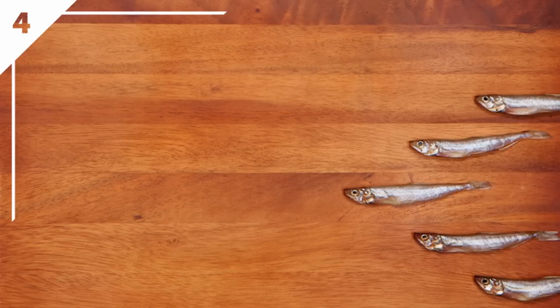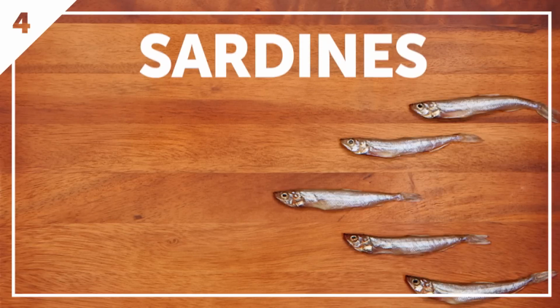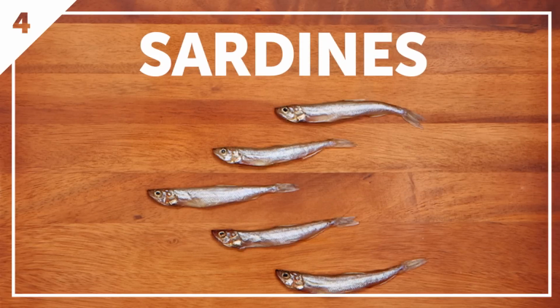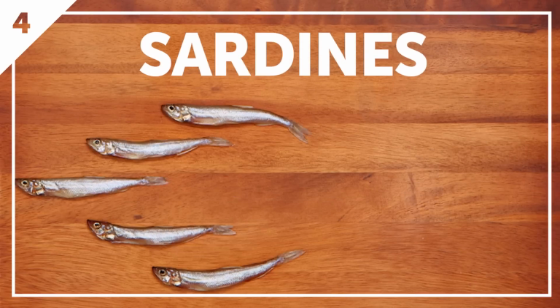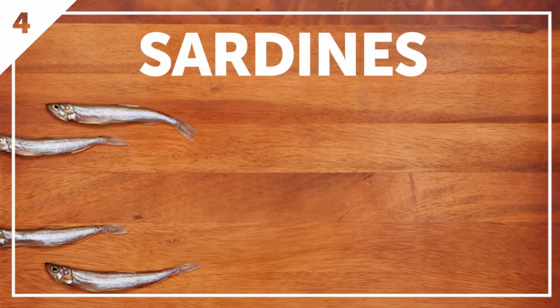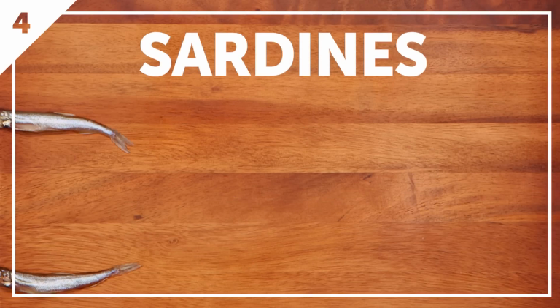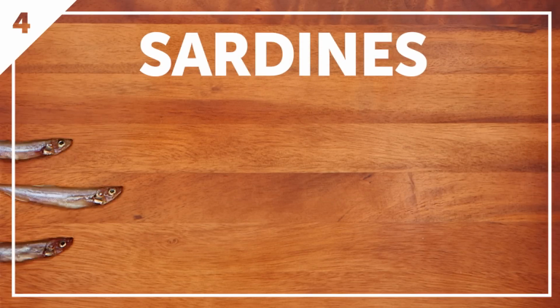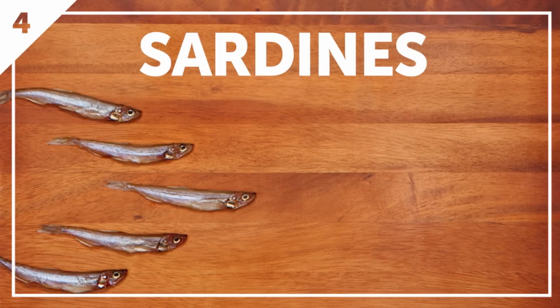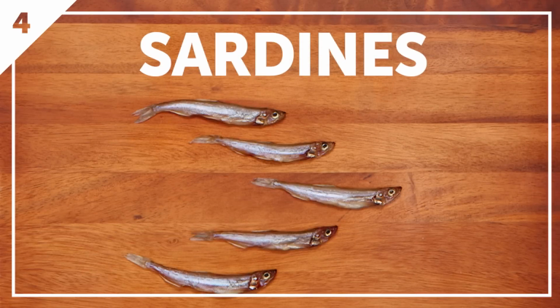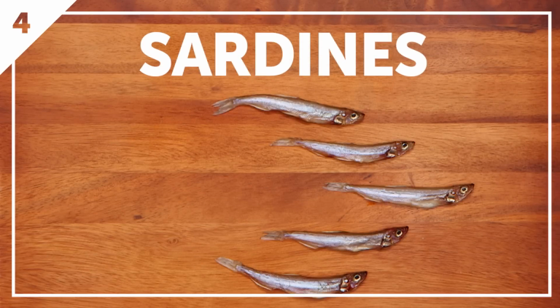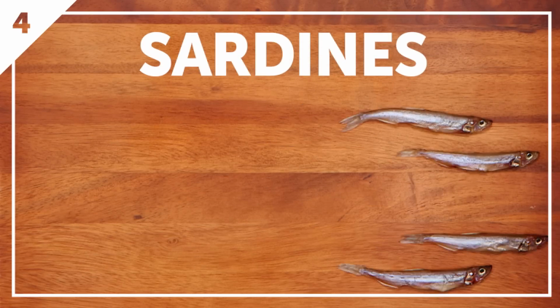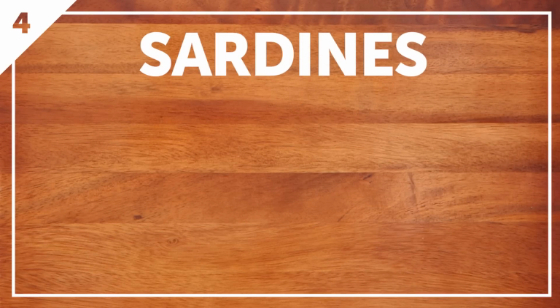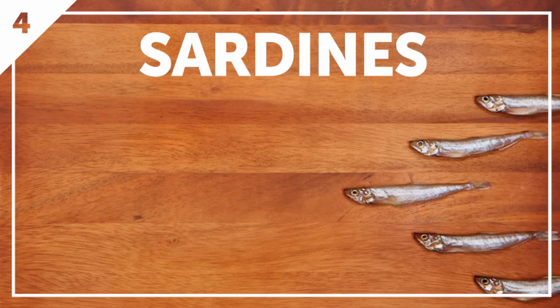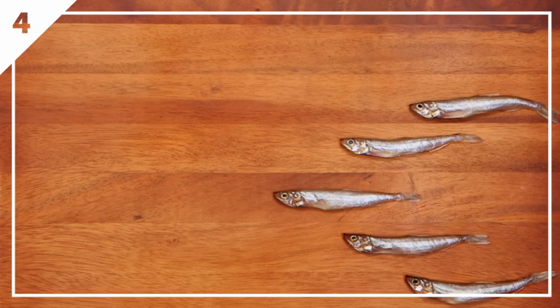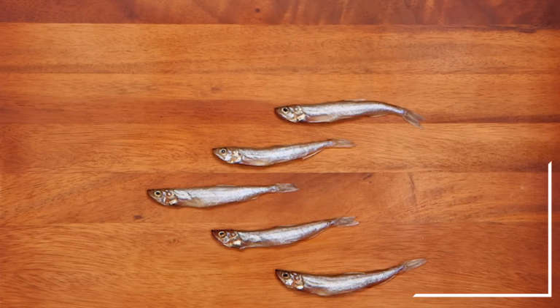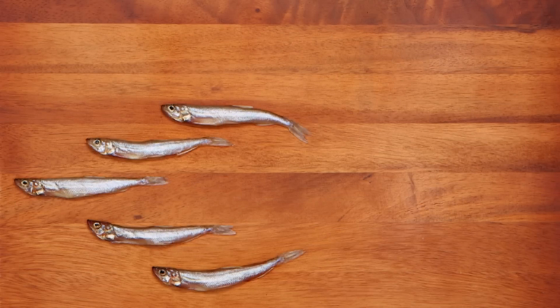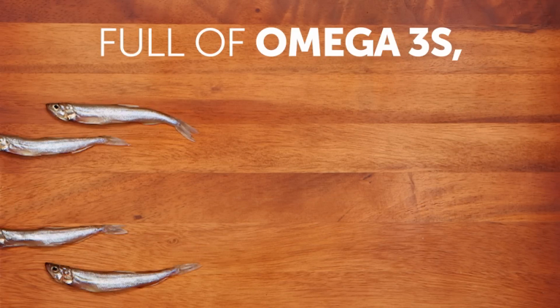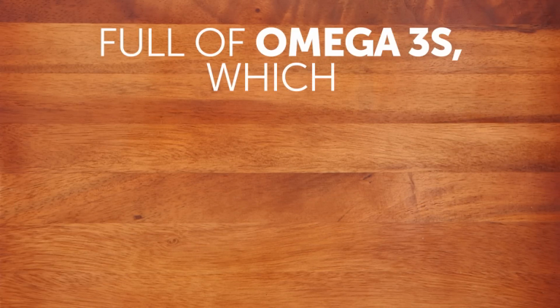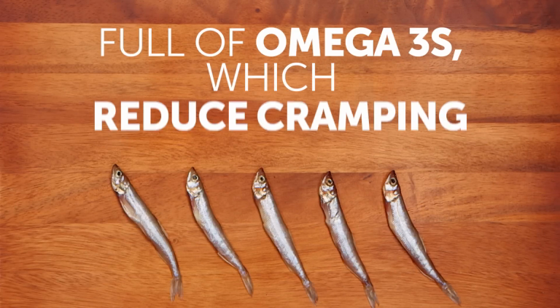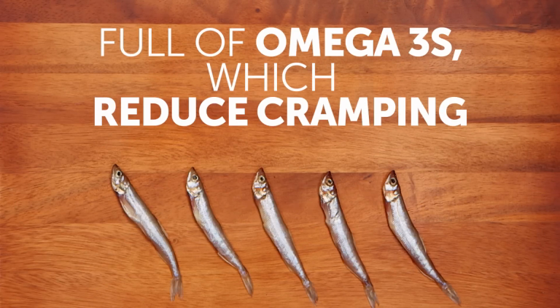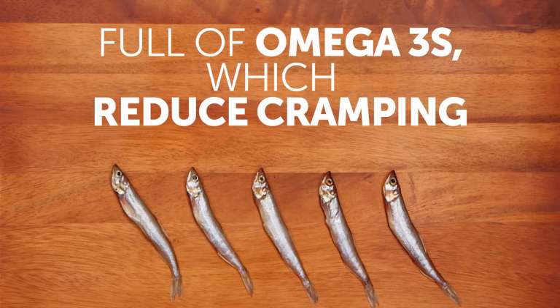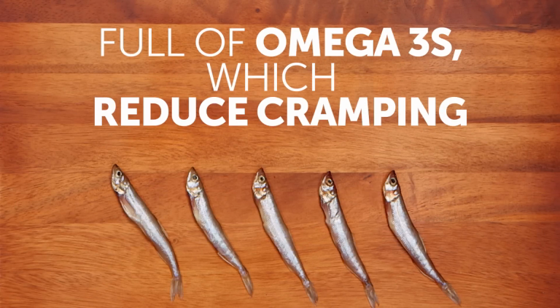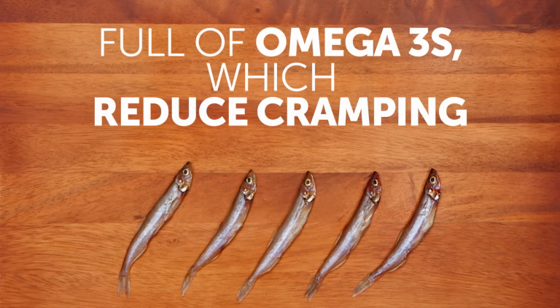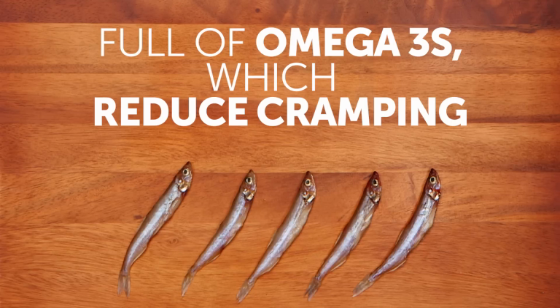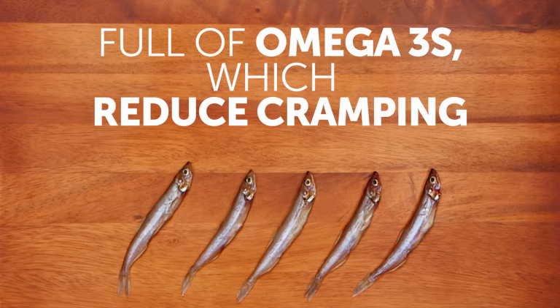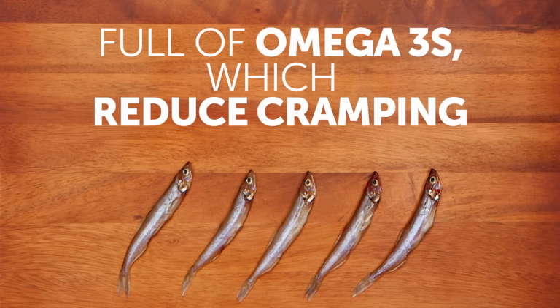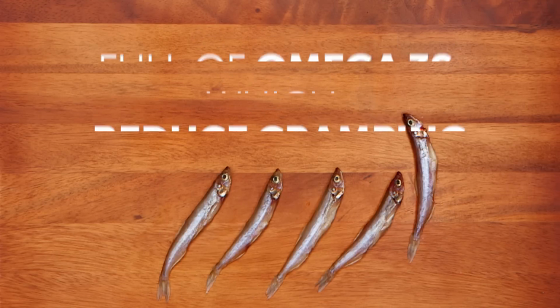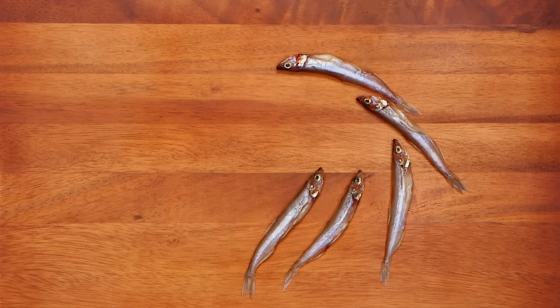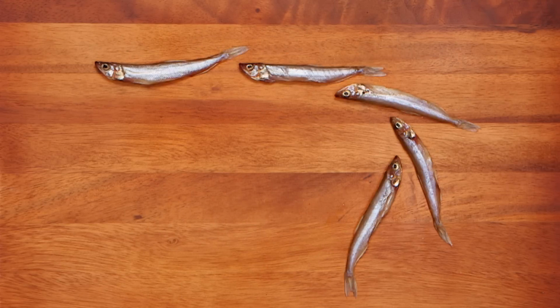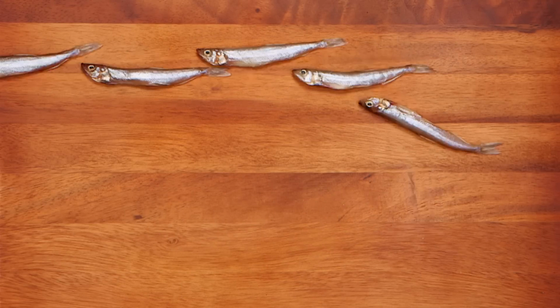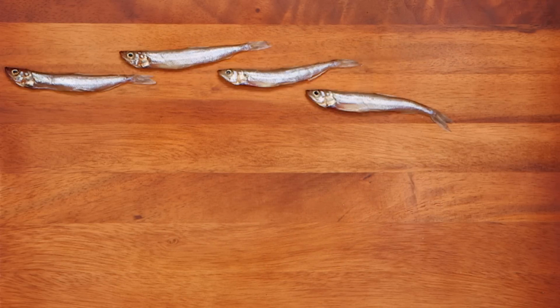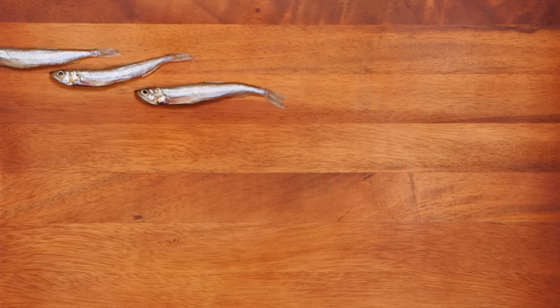Sardines are a great weapon against PMS. High in omega-3 fatty acids, they help reduce cramping. Now if sardines are not exactly your thing, you can always go for salmon instead.